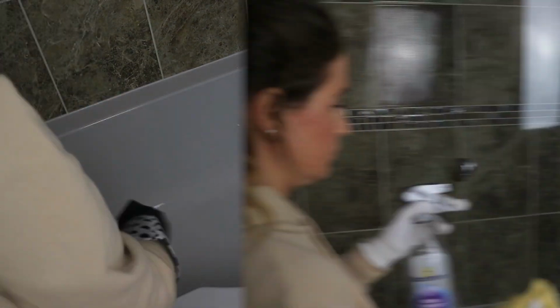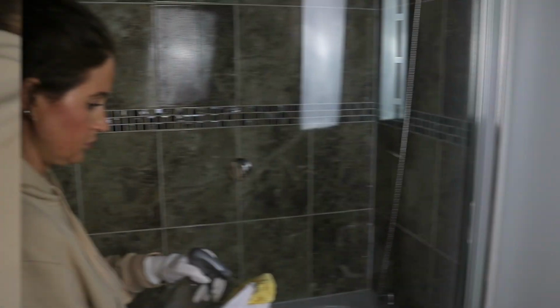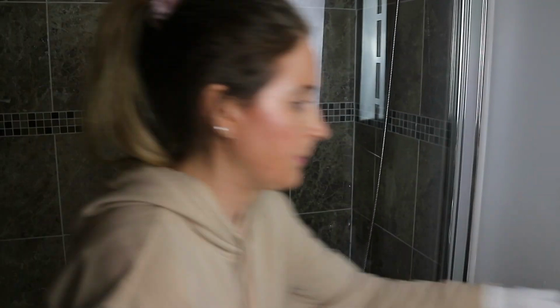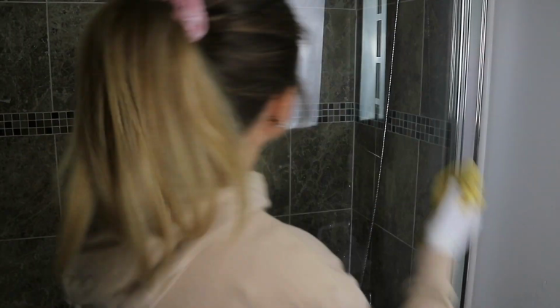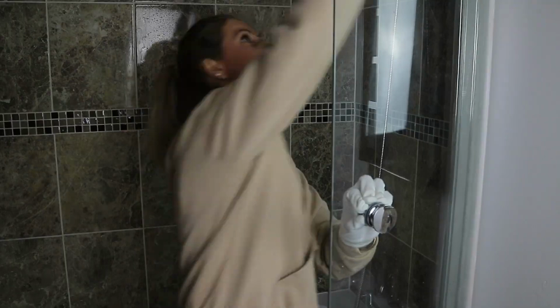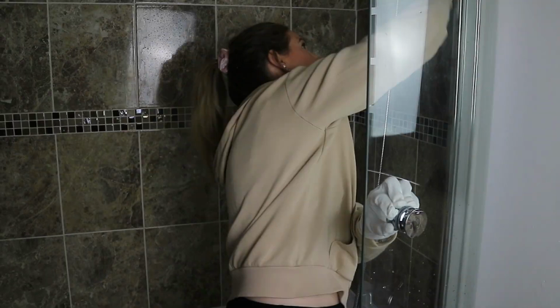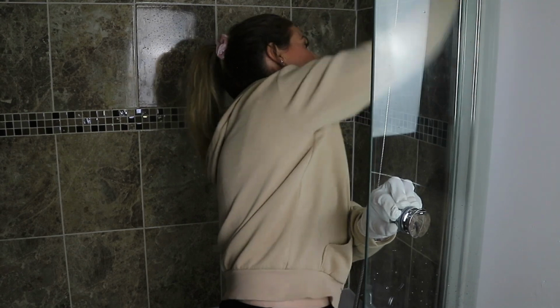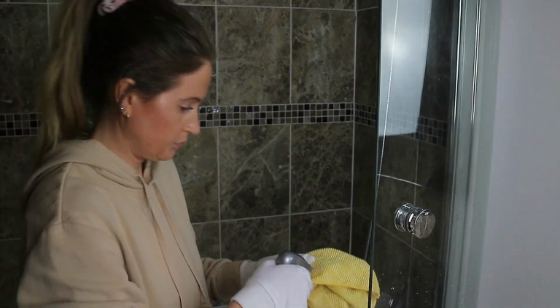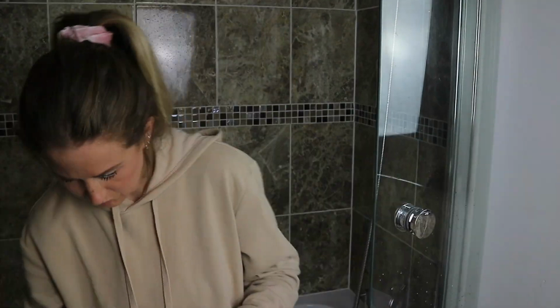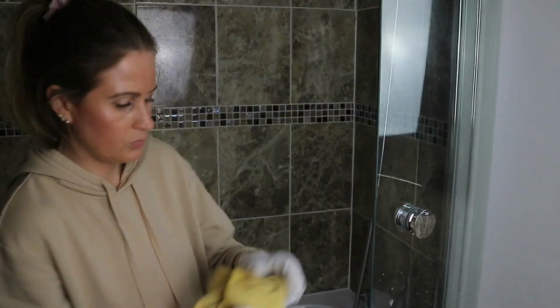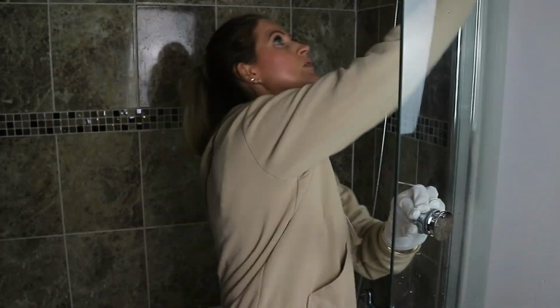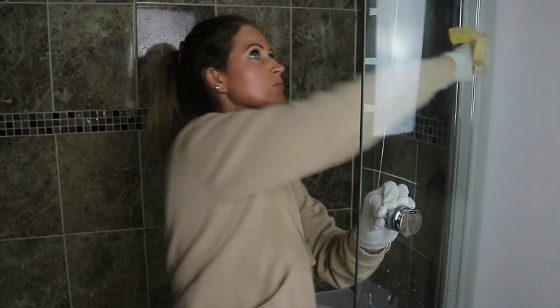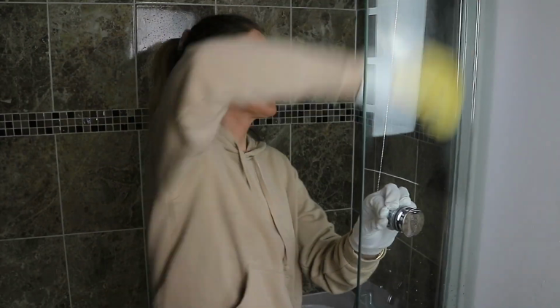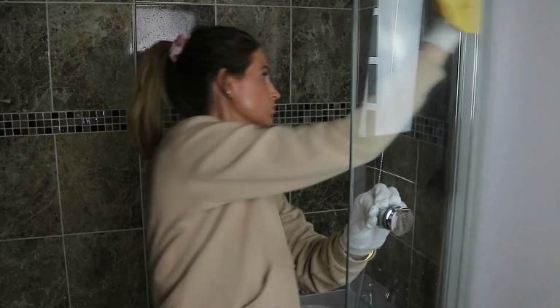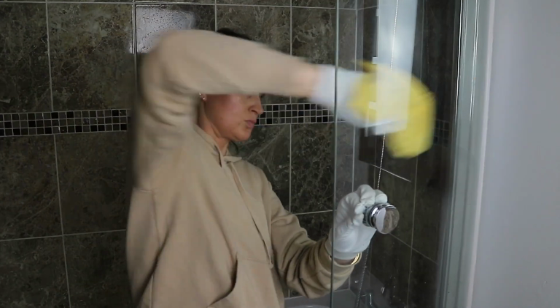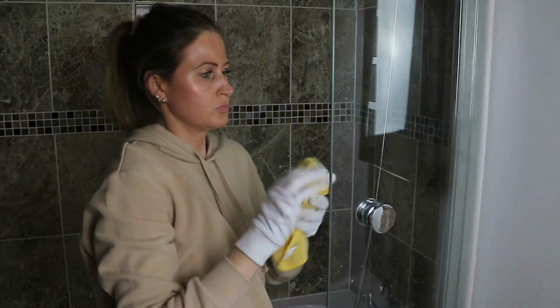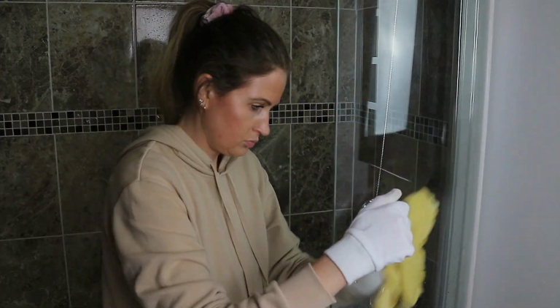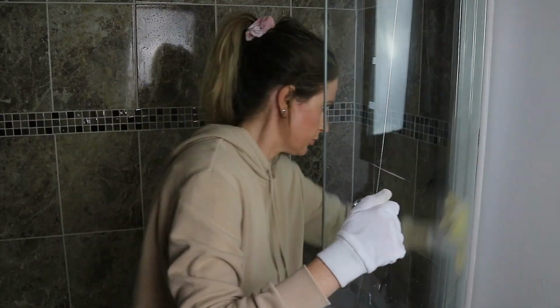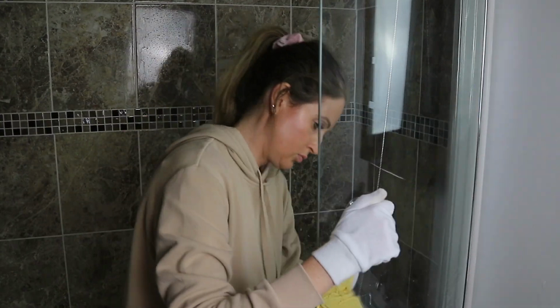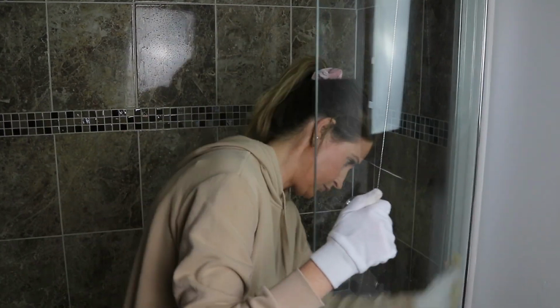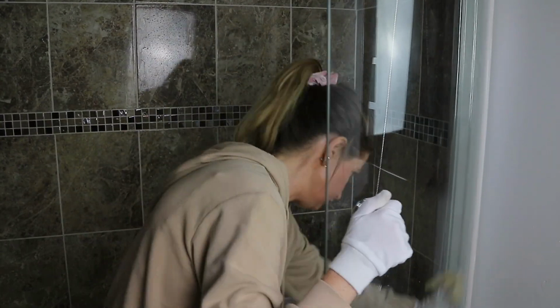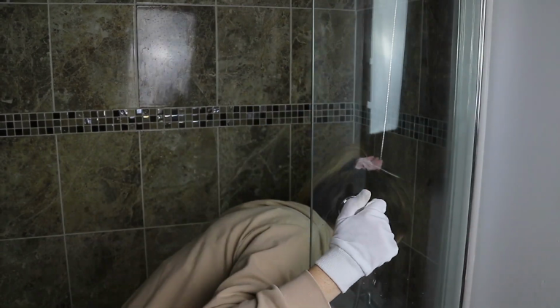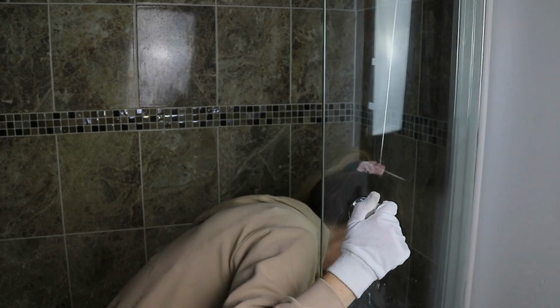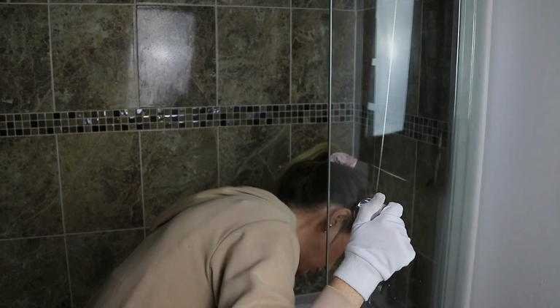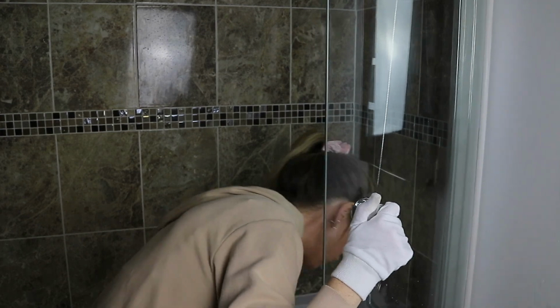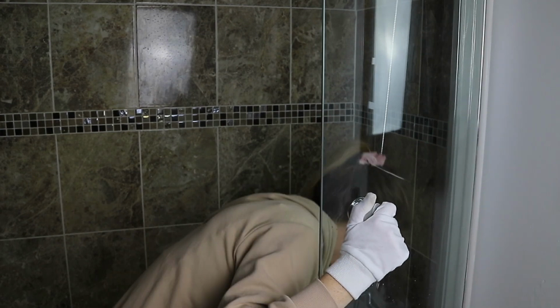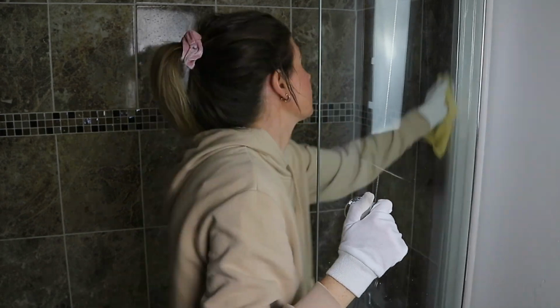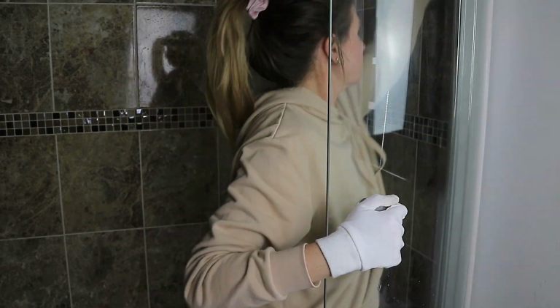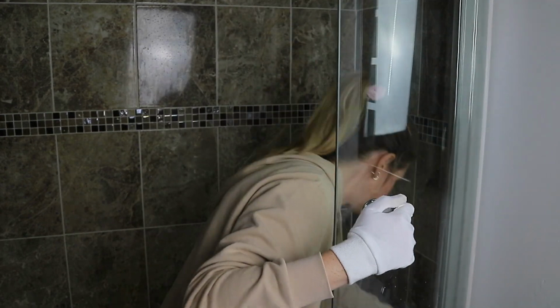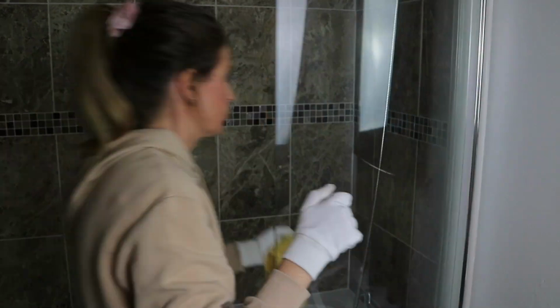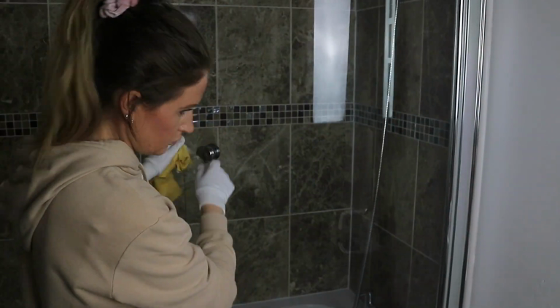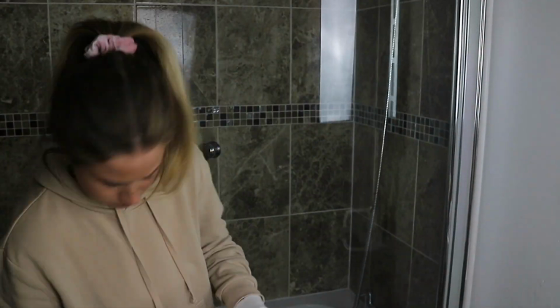For the shower screen I'm again using the yellow Spontex cloth and the white vinegar to wipe the inside and the outside of the screen.